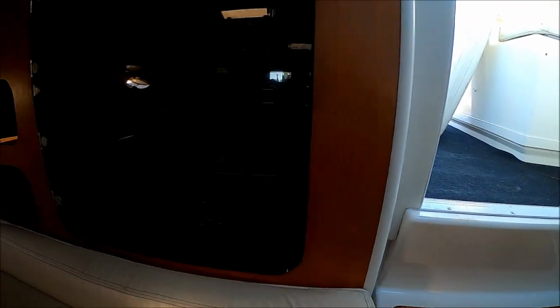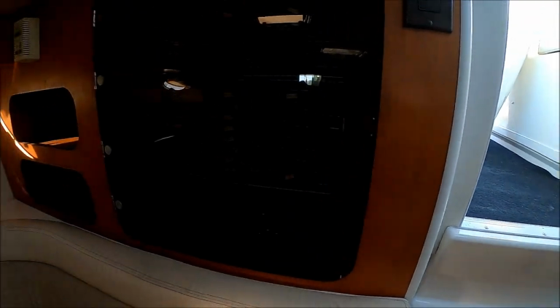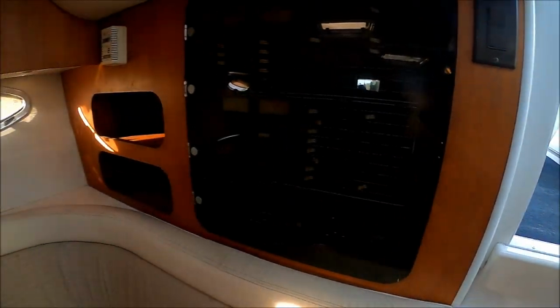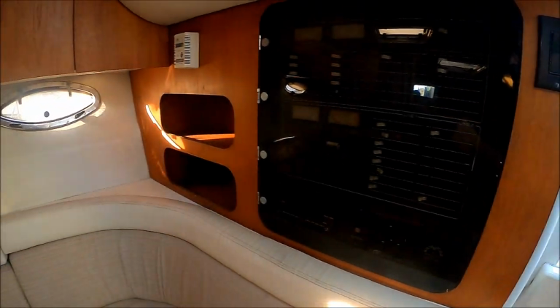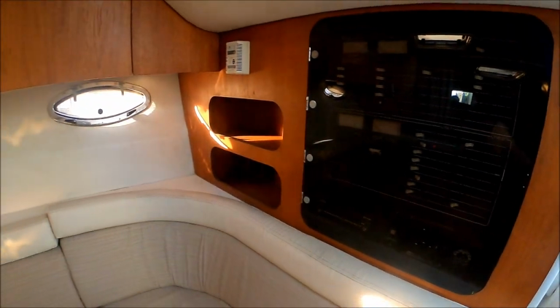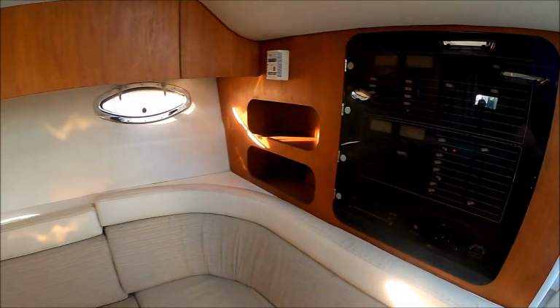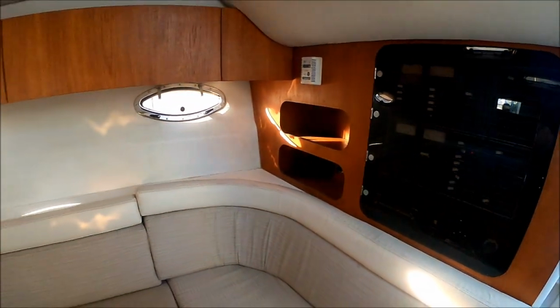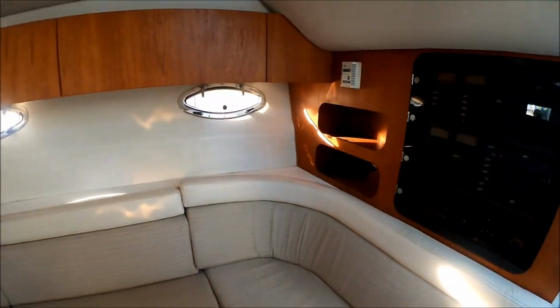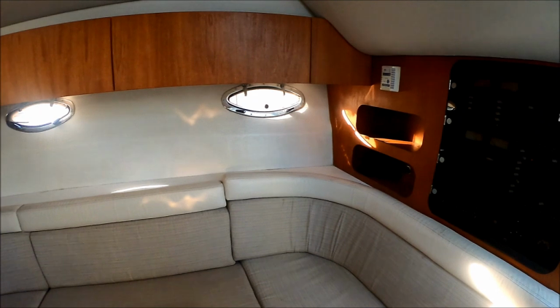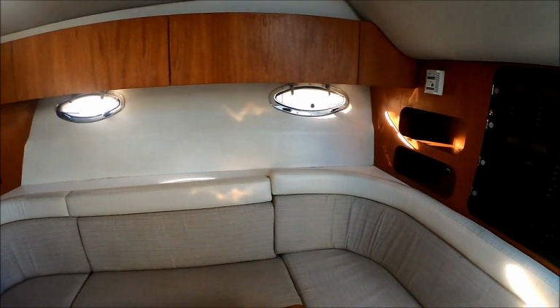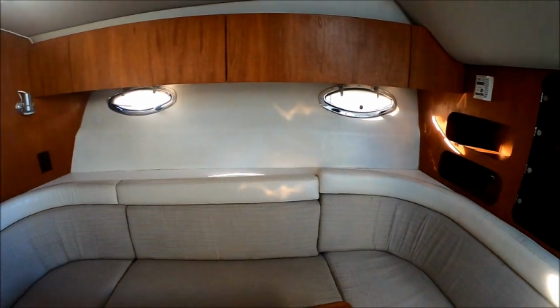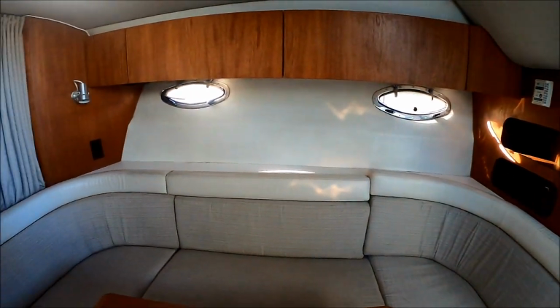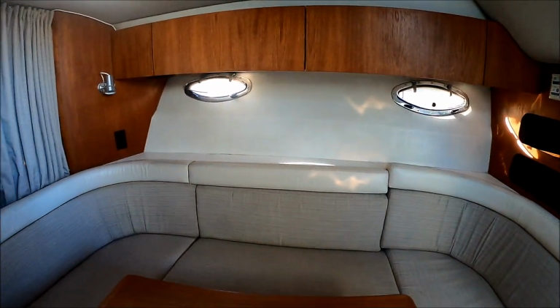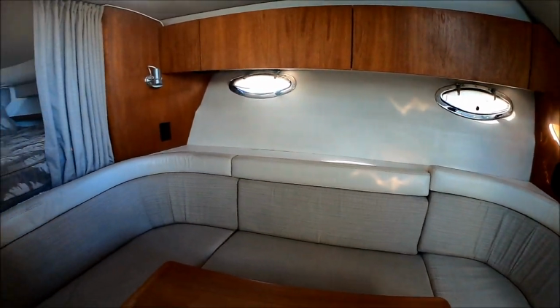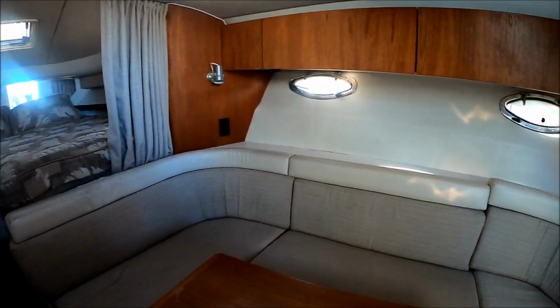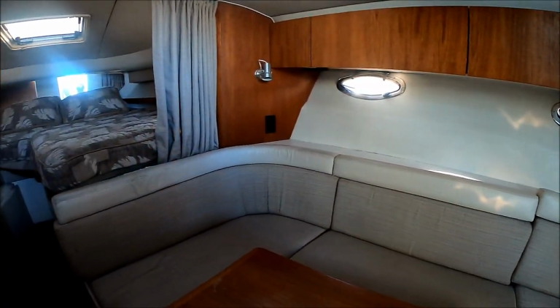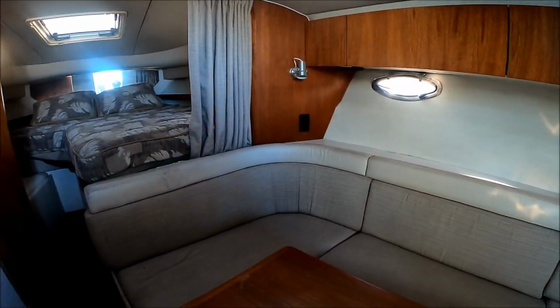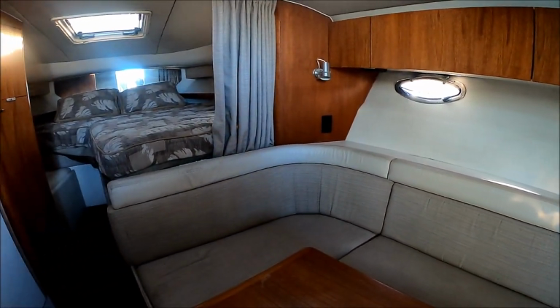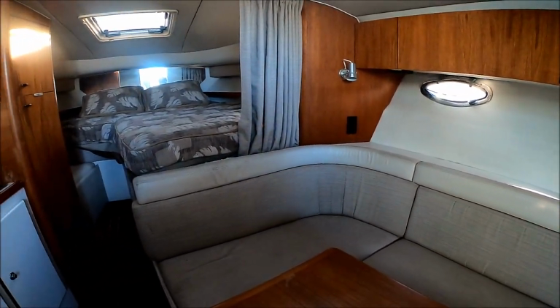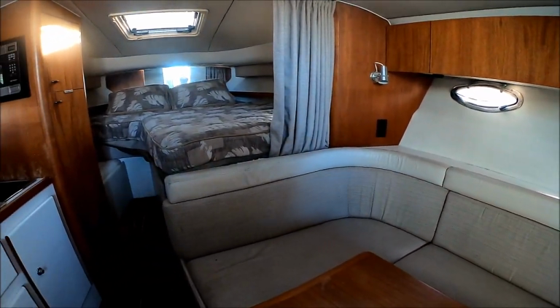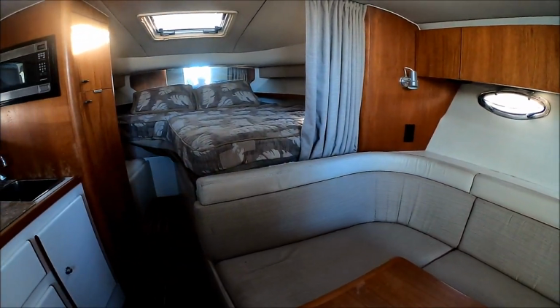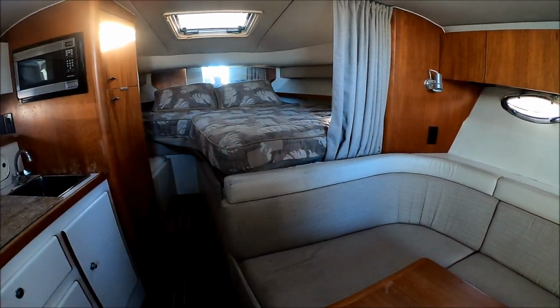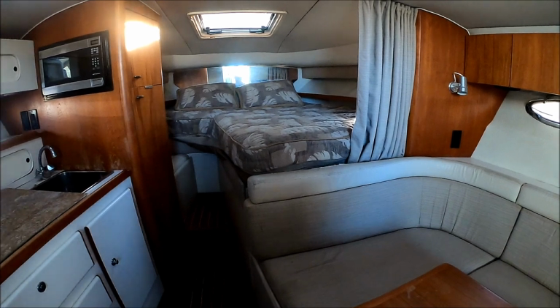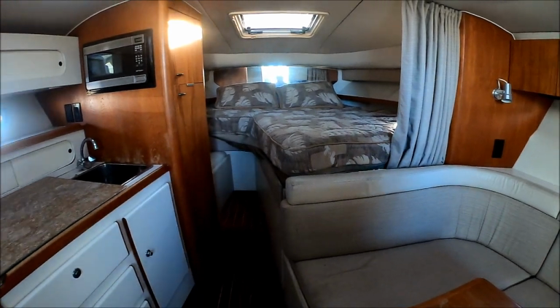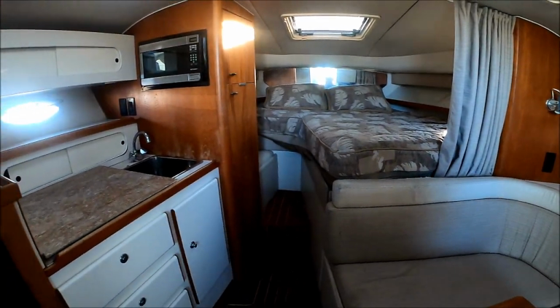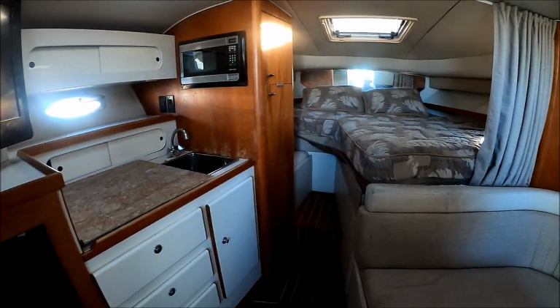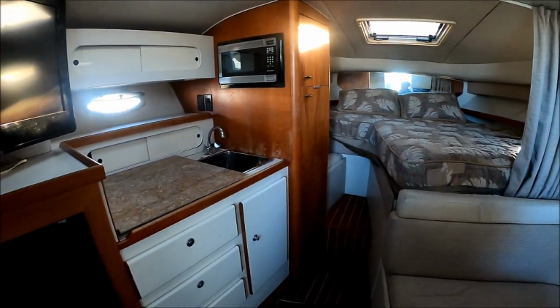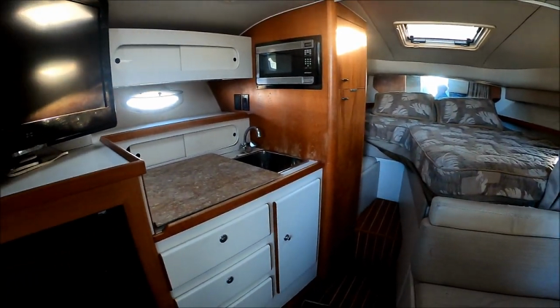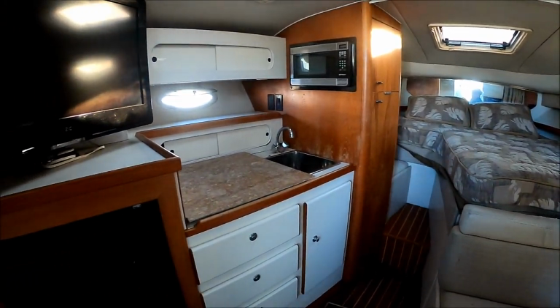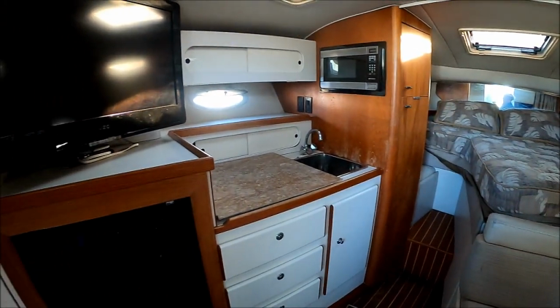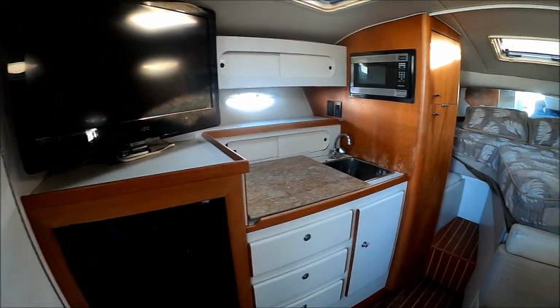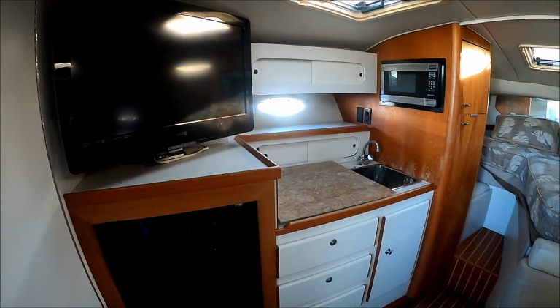This vessel is neat, clean, odor-free, and ready for many more years with a new owner. Will that be you? Viewer today, owner tomorrow at South Mountain Yachts.